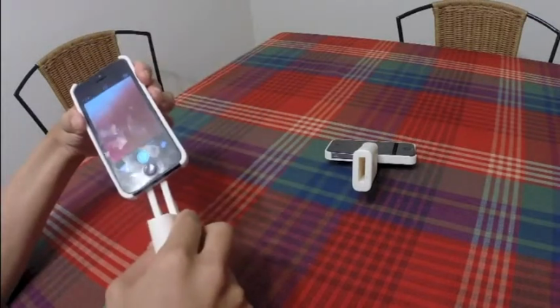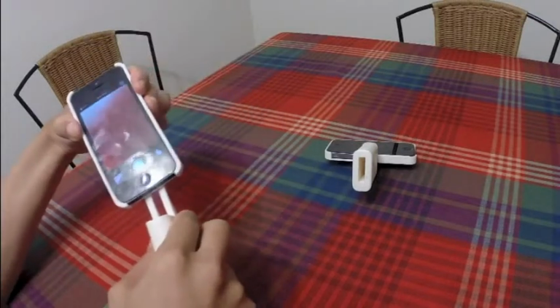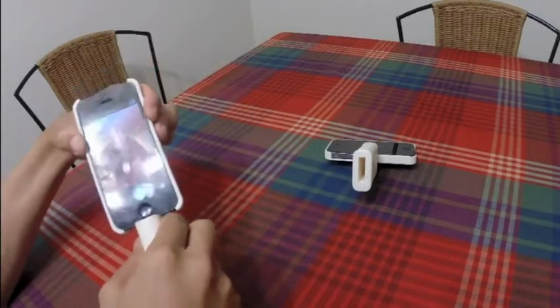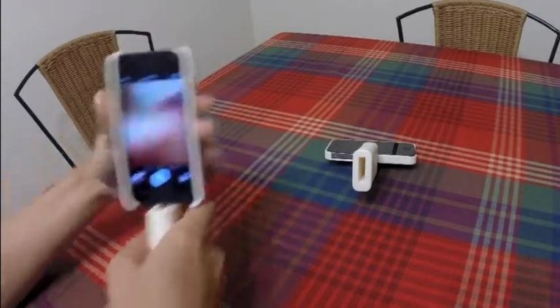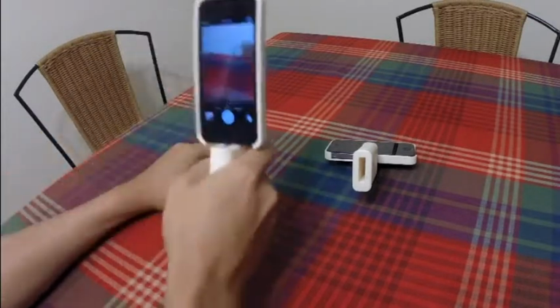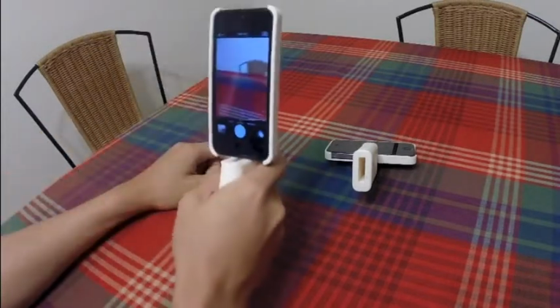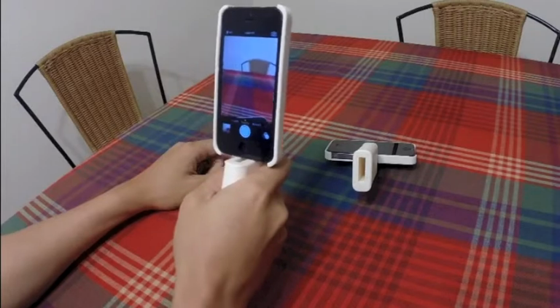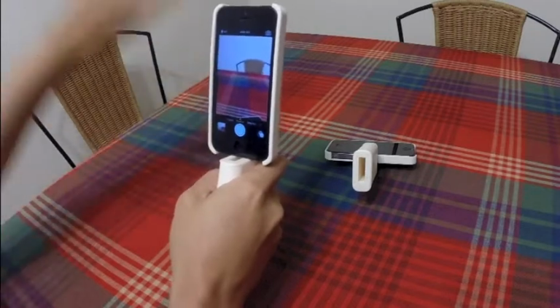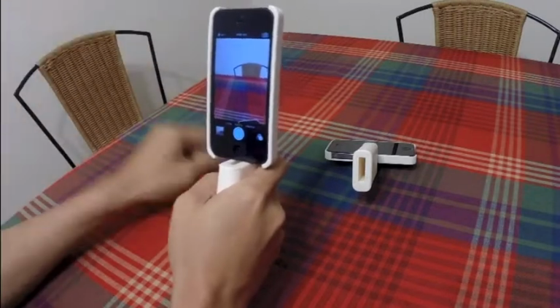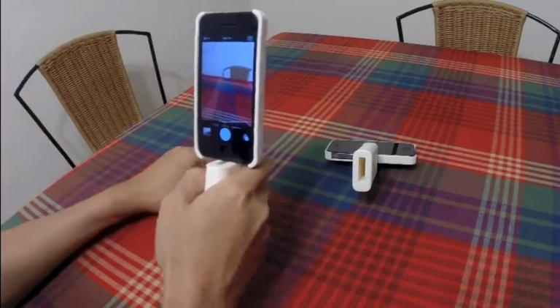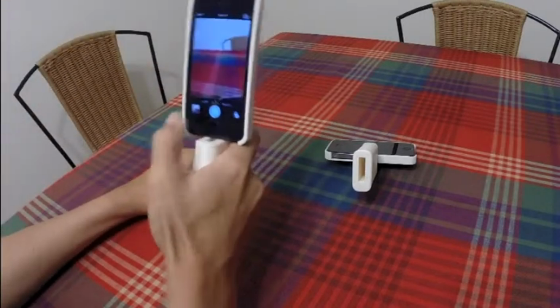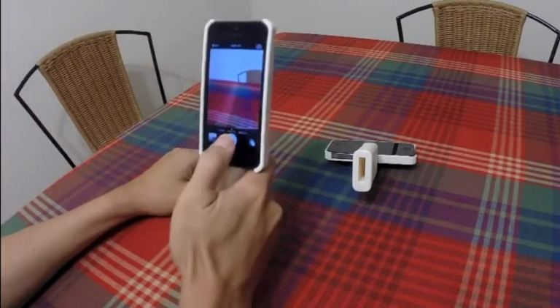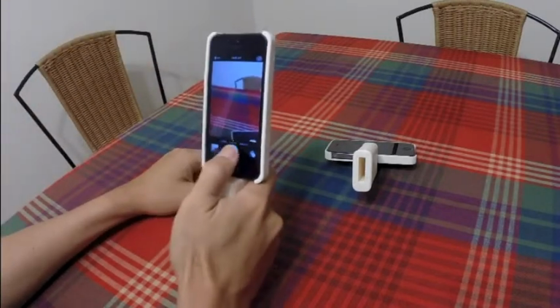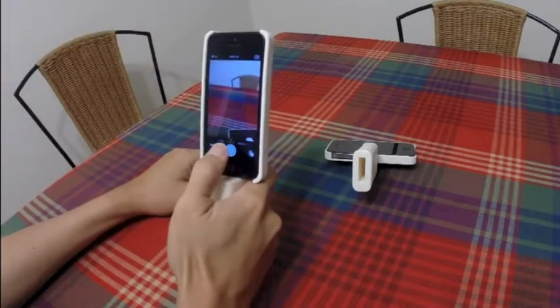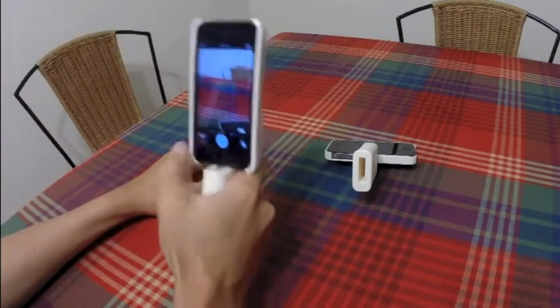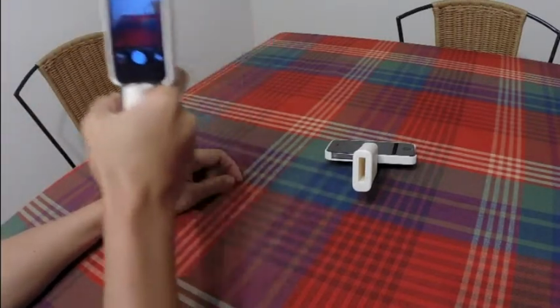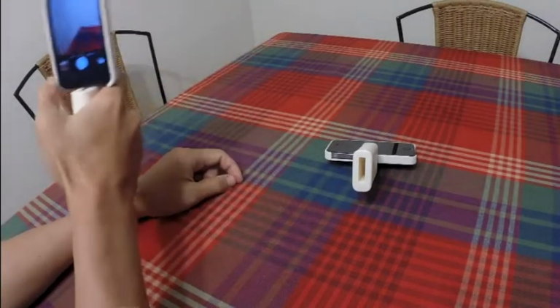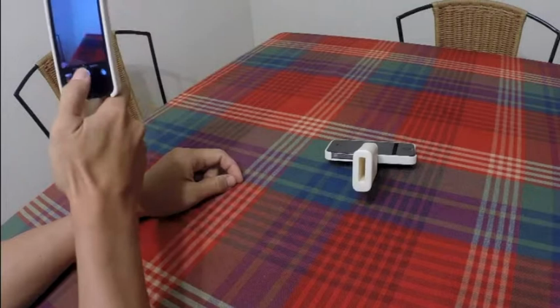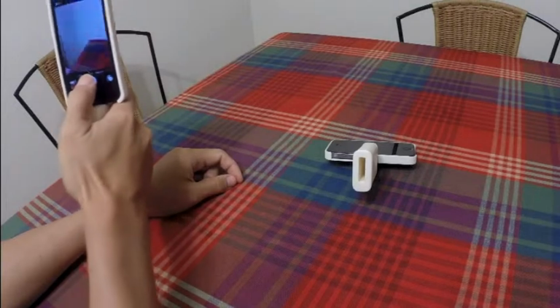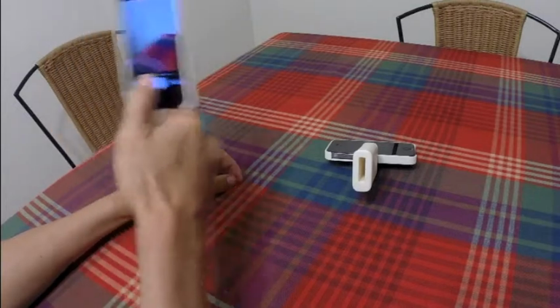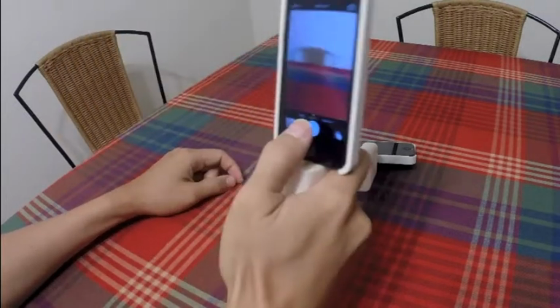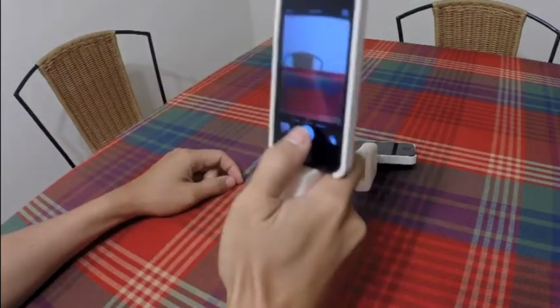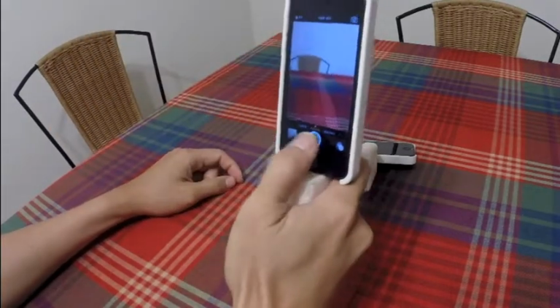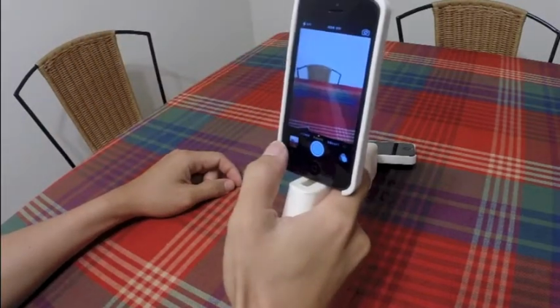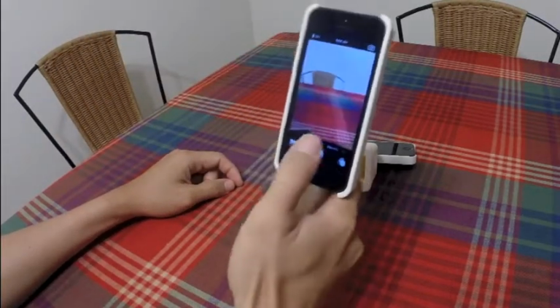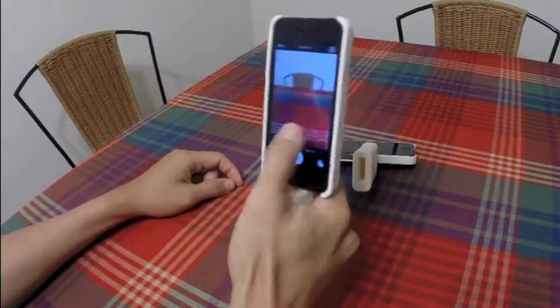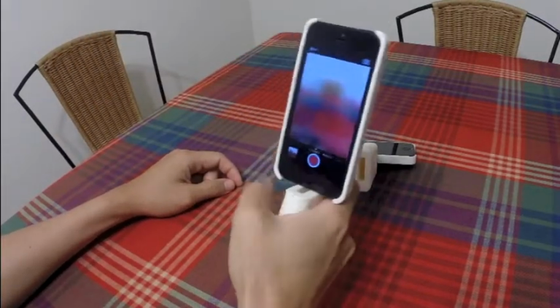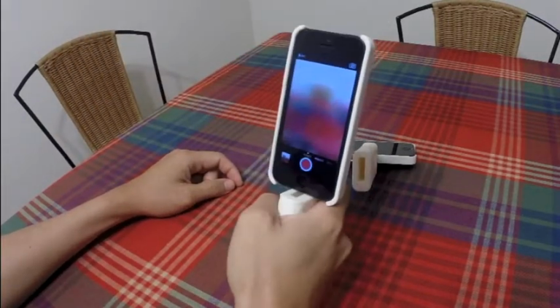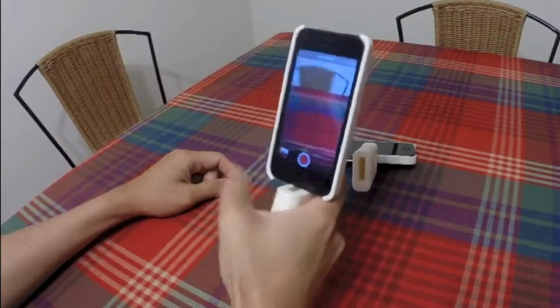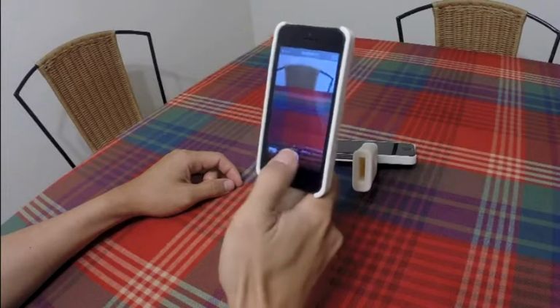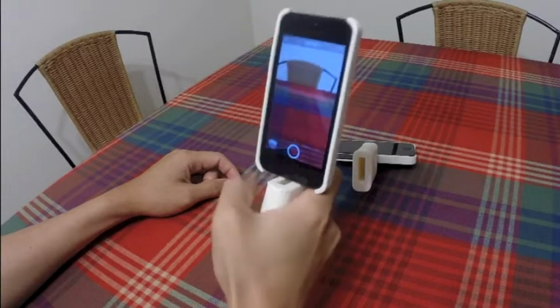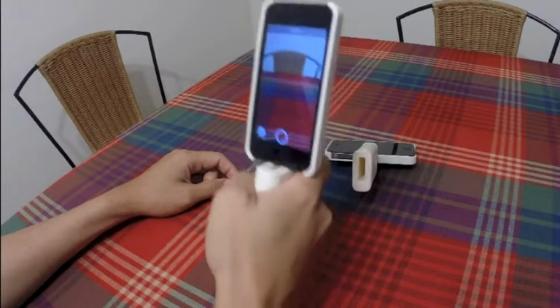You can switch it to portrait mode. If you have a nice person standing there, you can take a picture. Then I'll switch to video record.